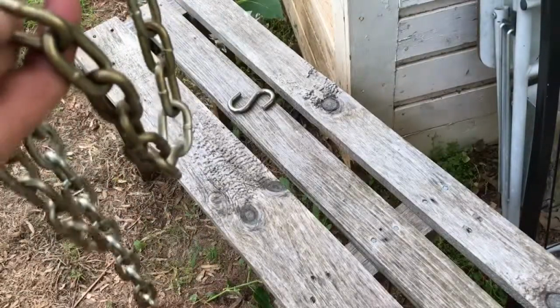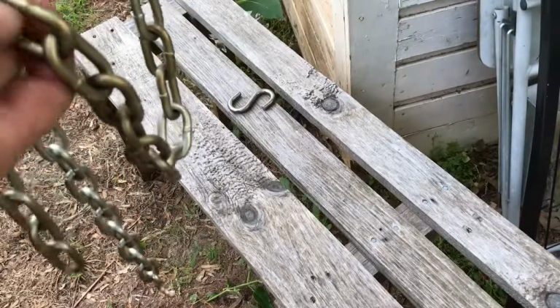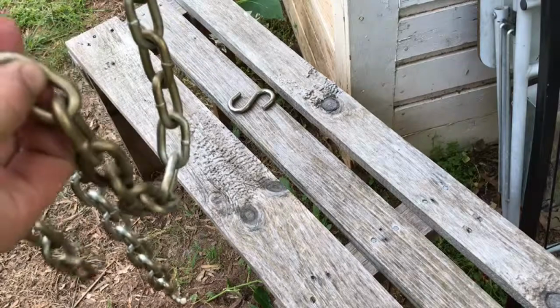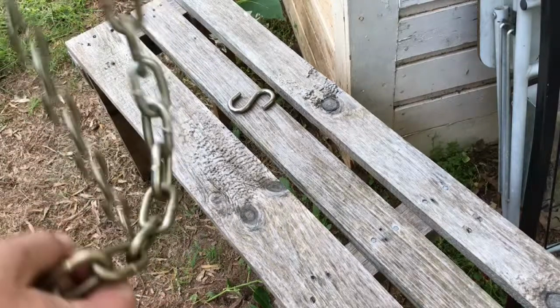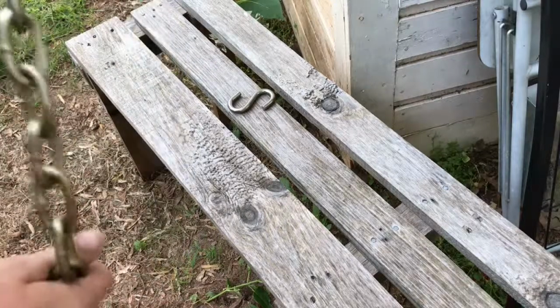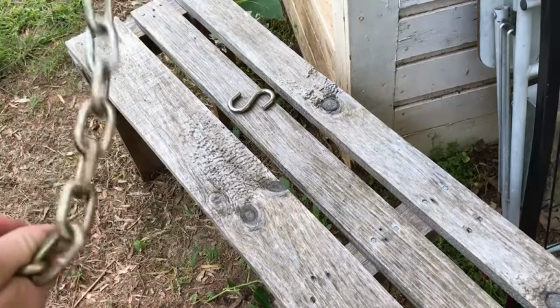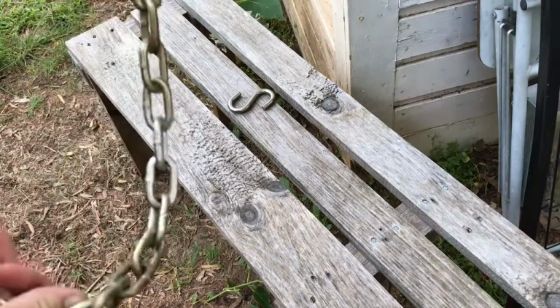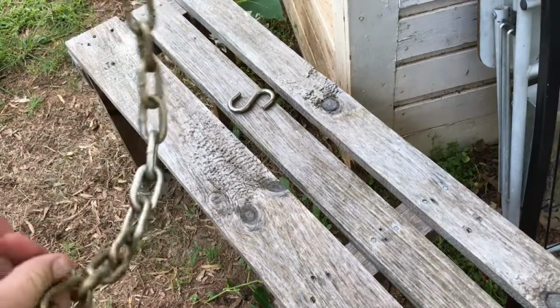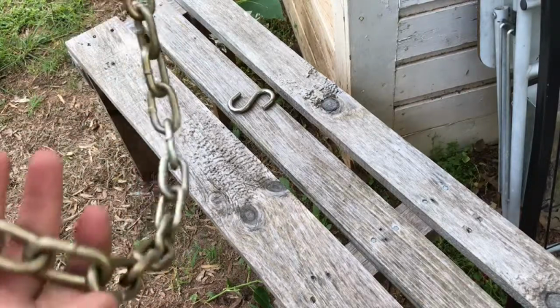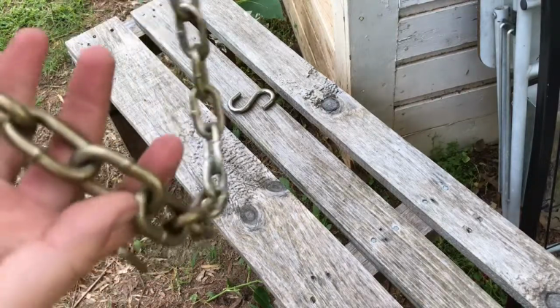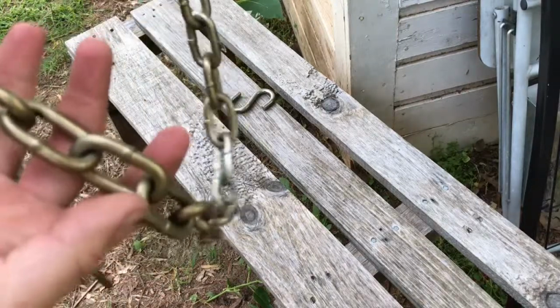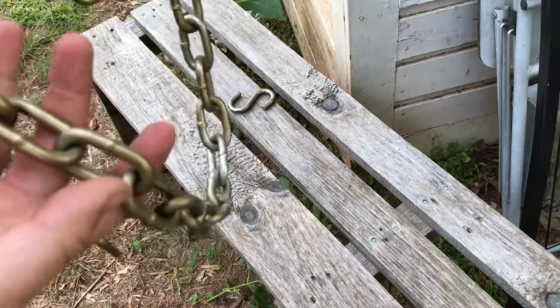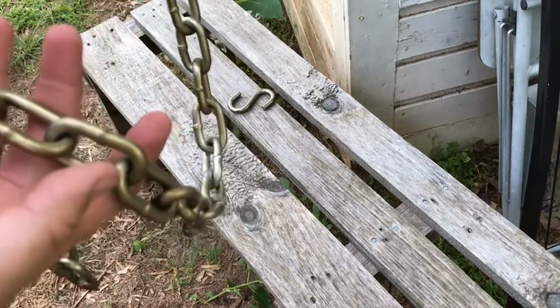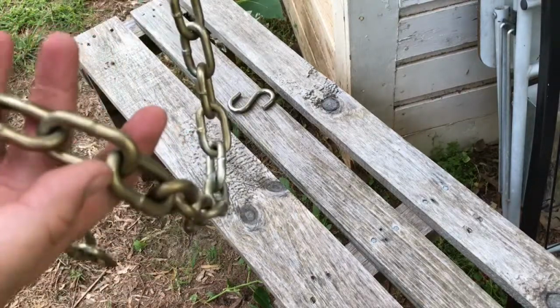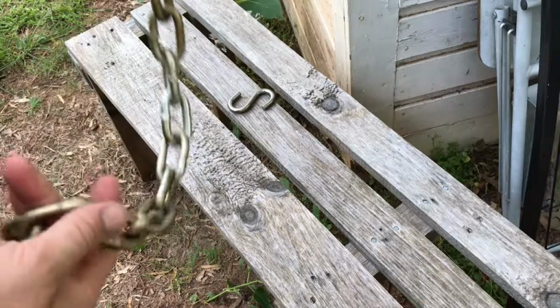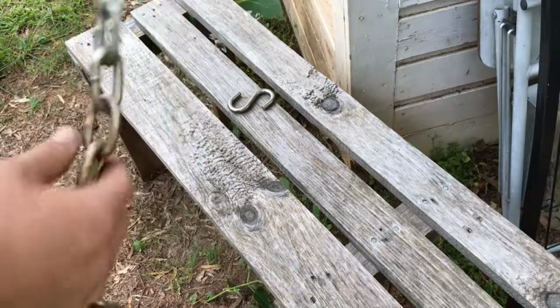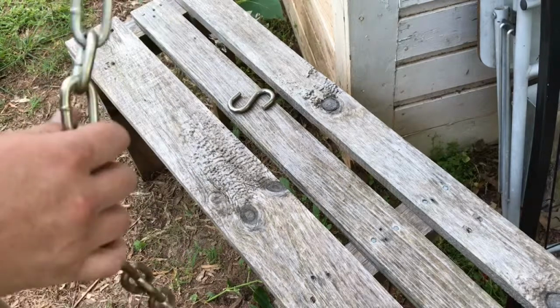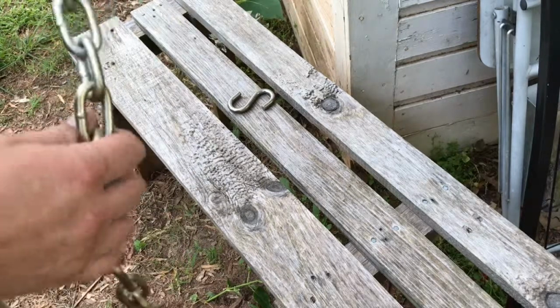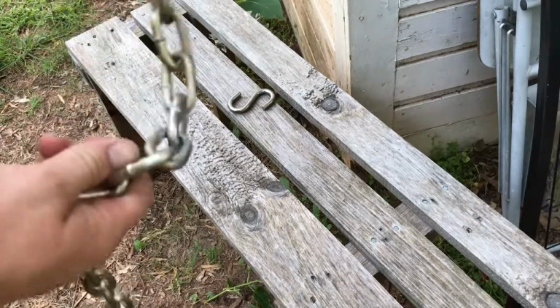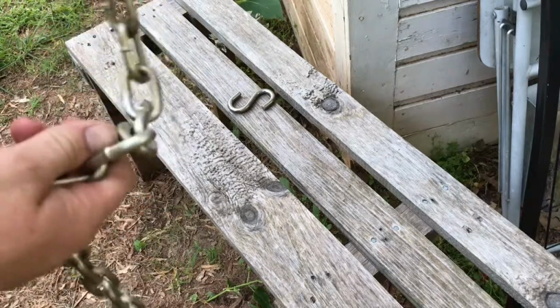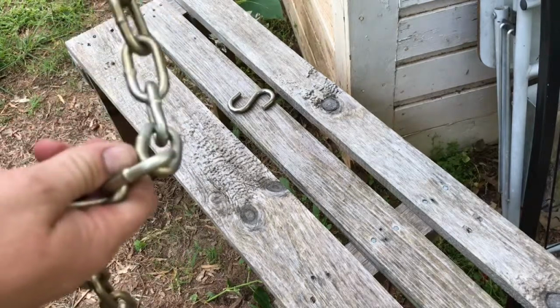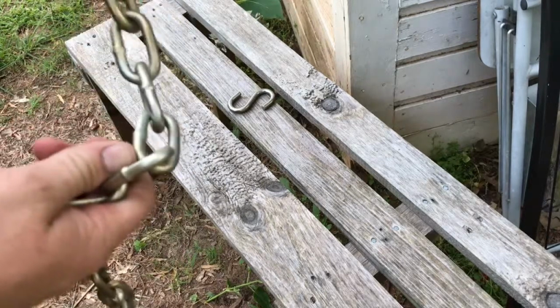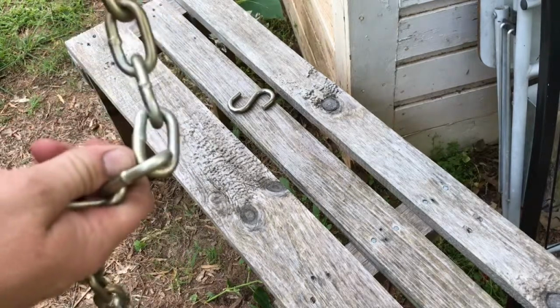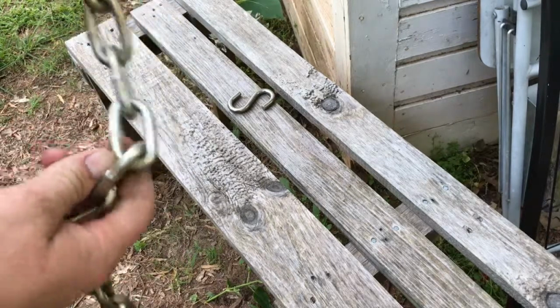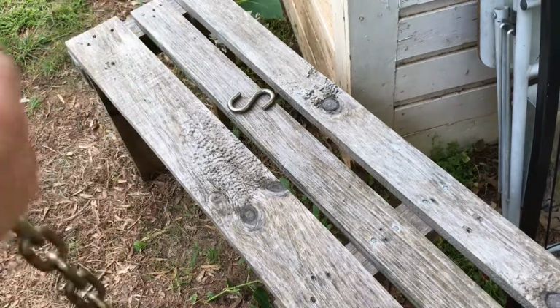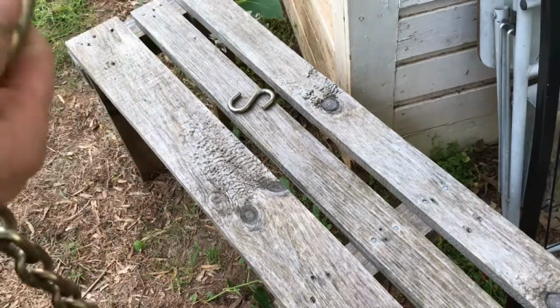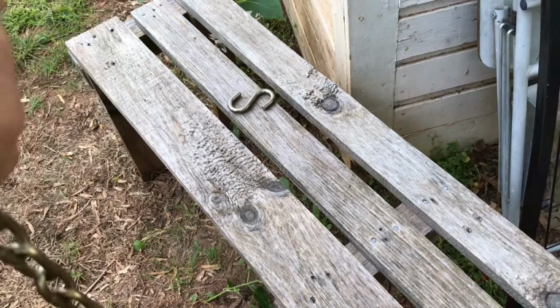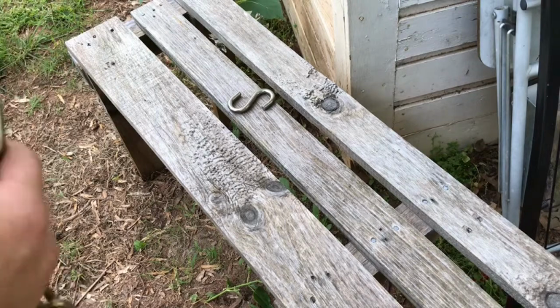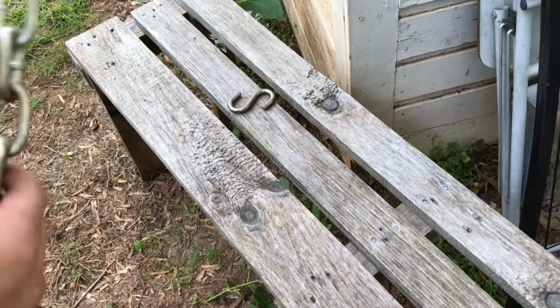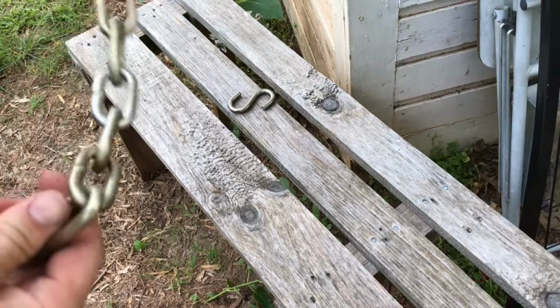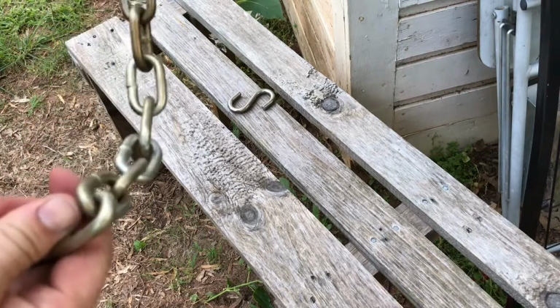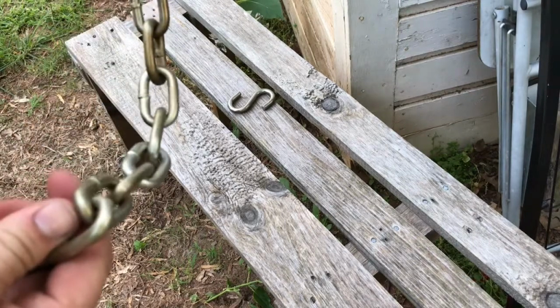I bought four feet of chain — I believe it's 5/16th size. Four feet is too long for what I needed, so I'm going to shorten it. I just wanted to make sure I had enough. I probably only need about two and a half feet total.